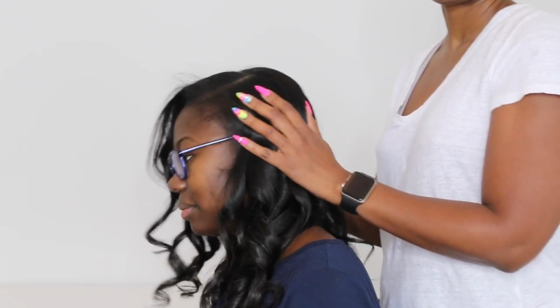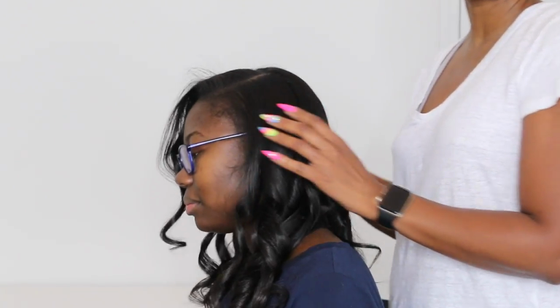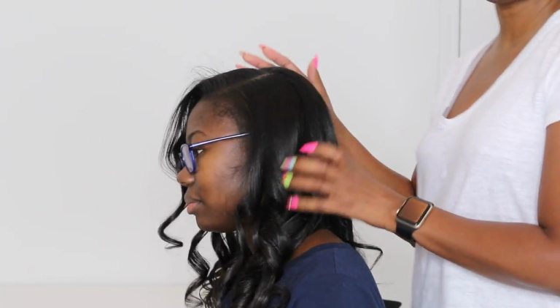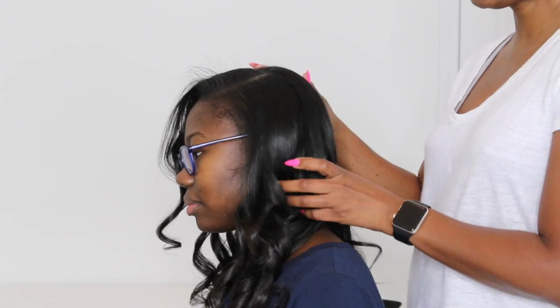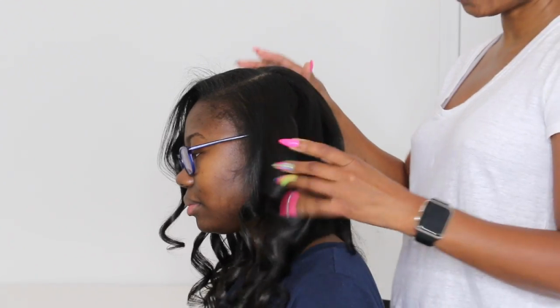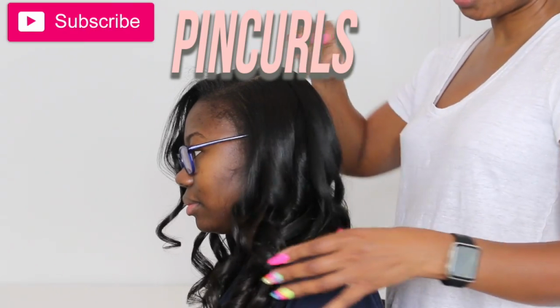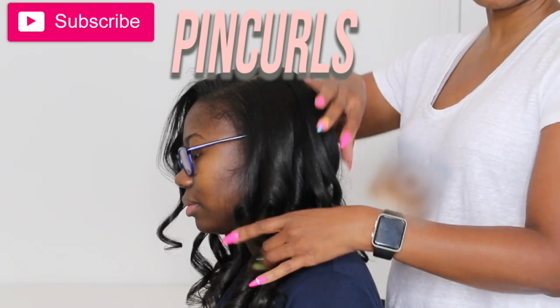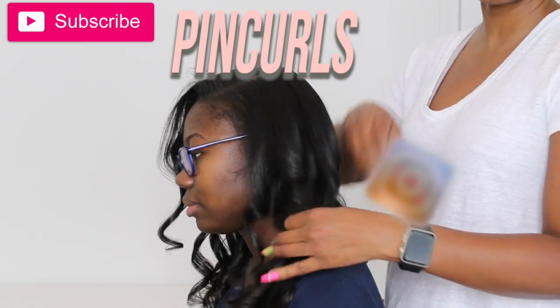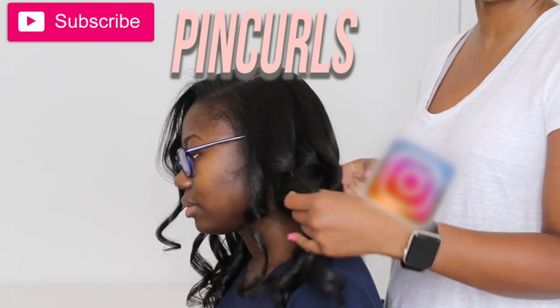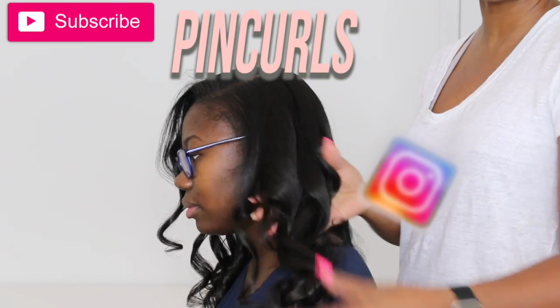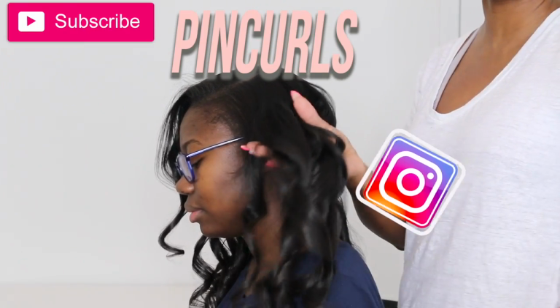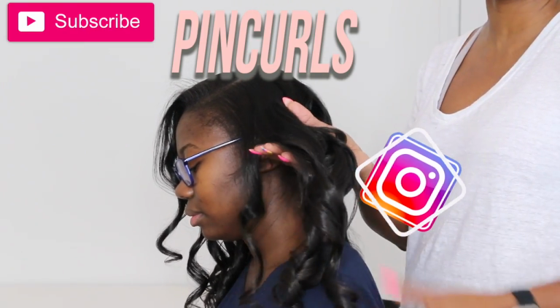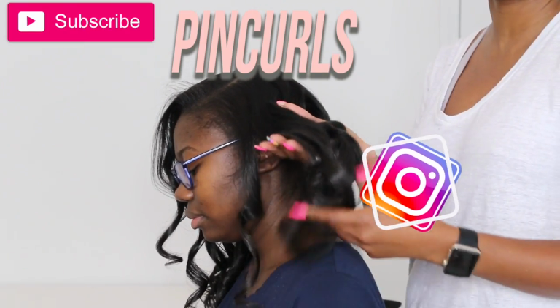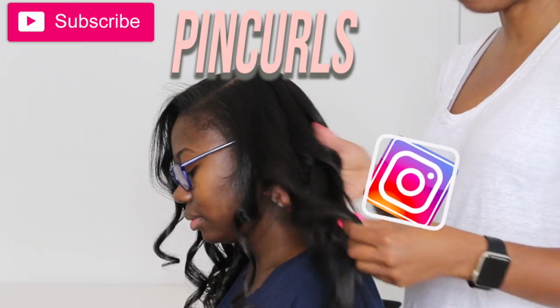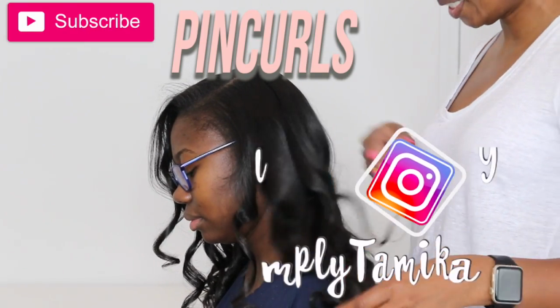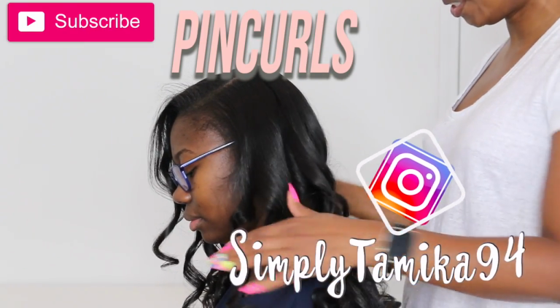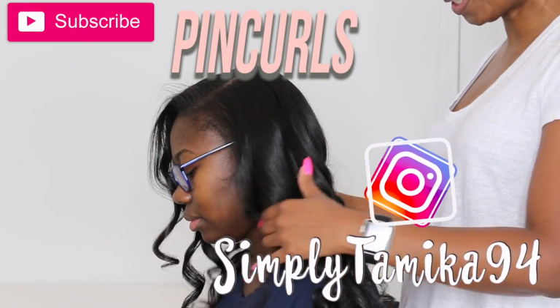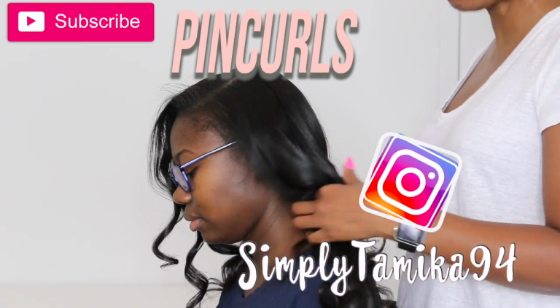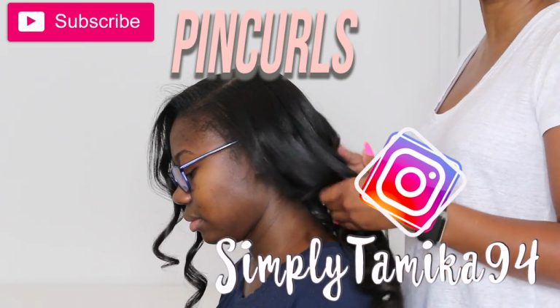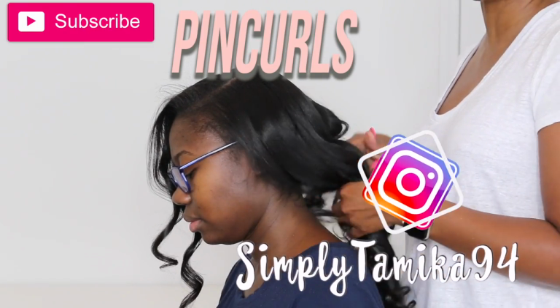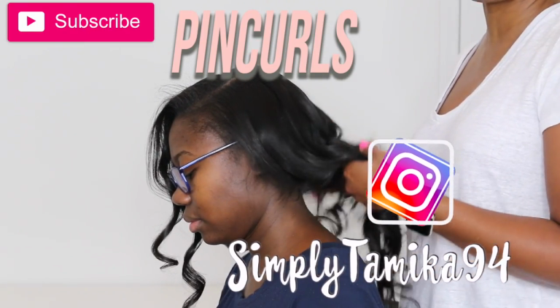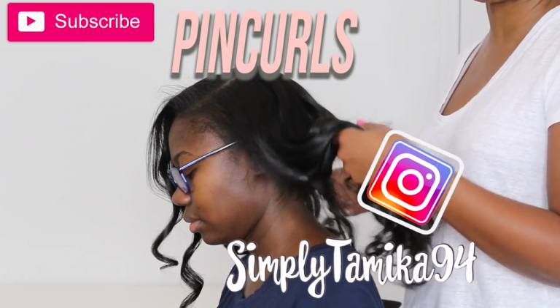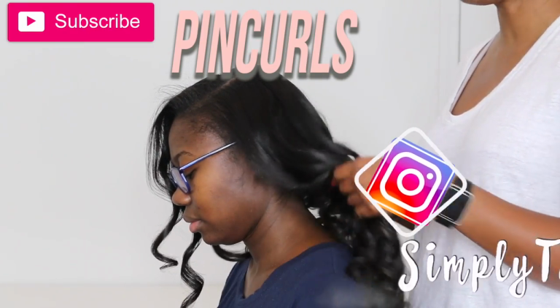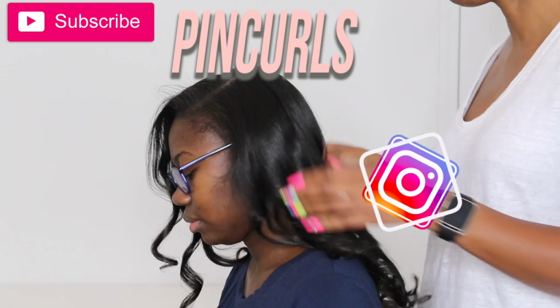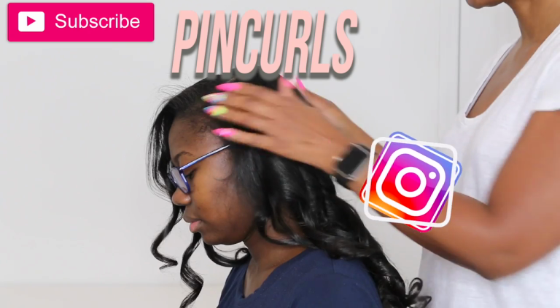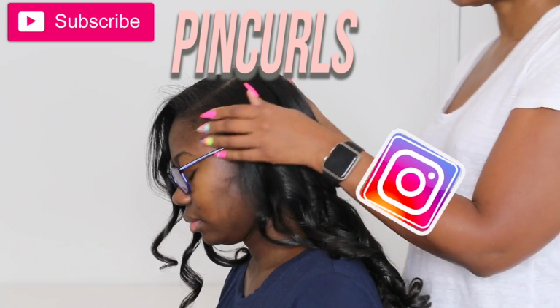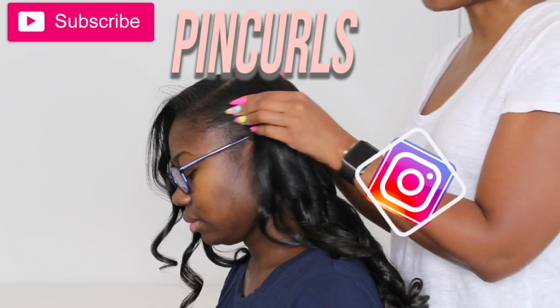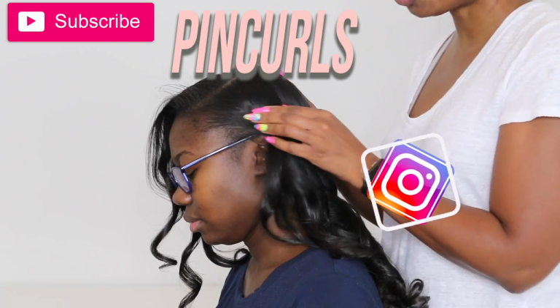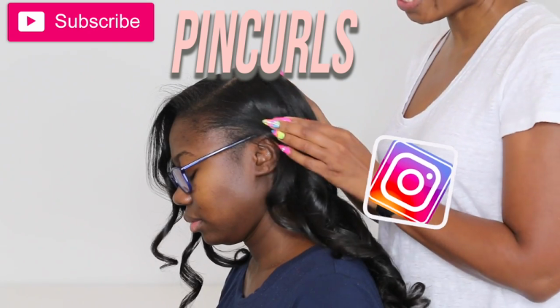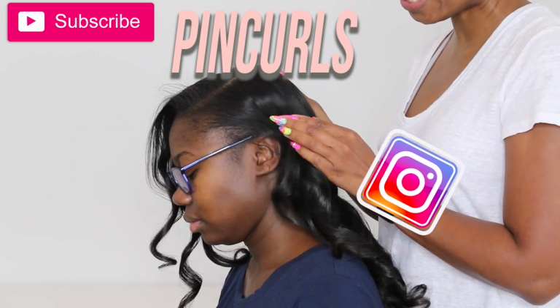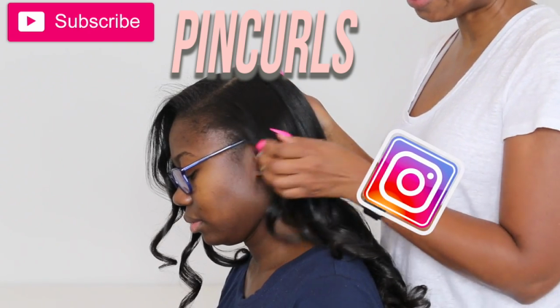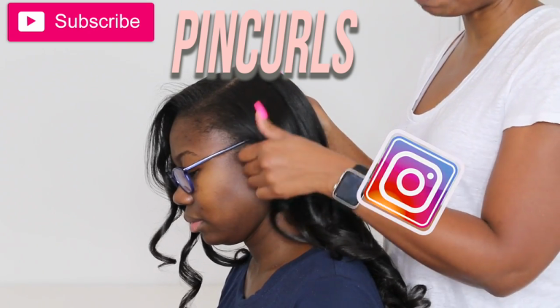So you've gone to the hairstylist and your hair is nice and curled and you want to keep the curls for as long as possible. So let me show you how to tie your hair up.